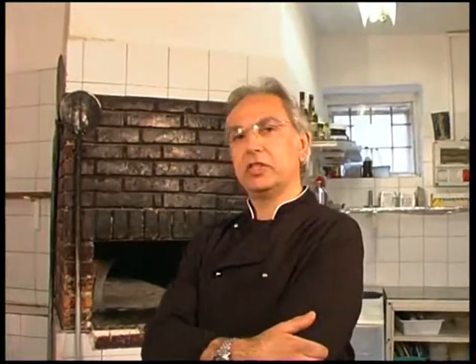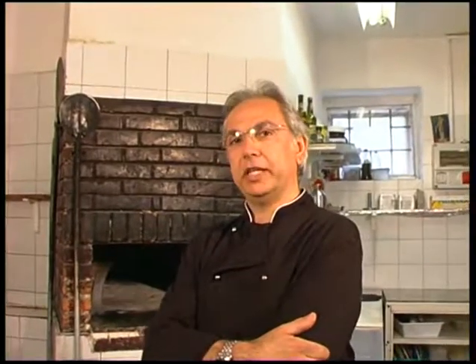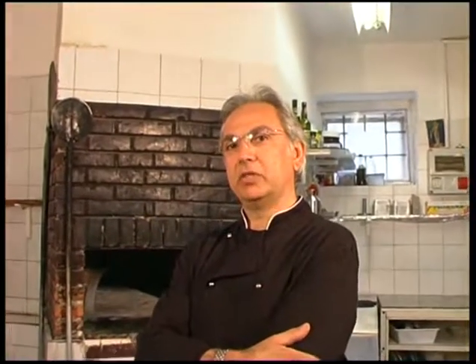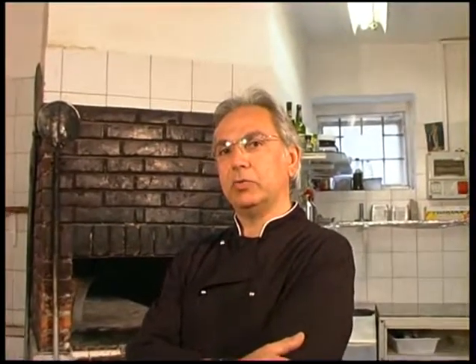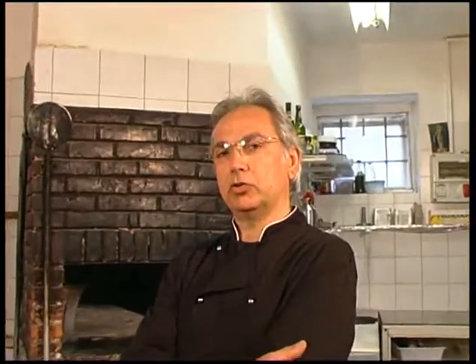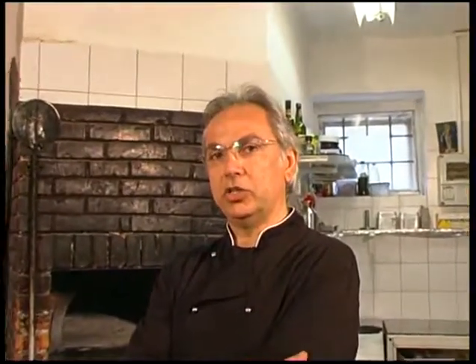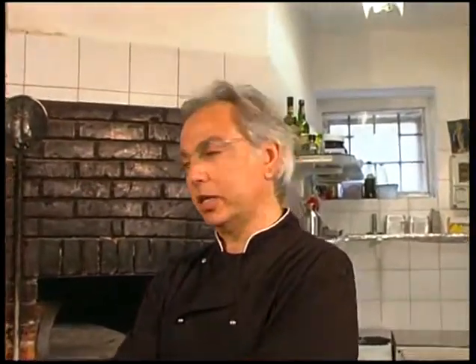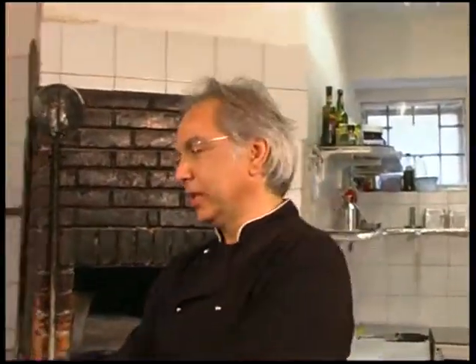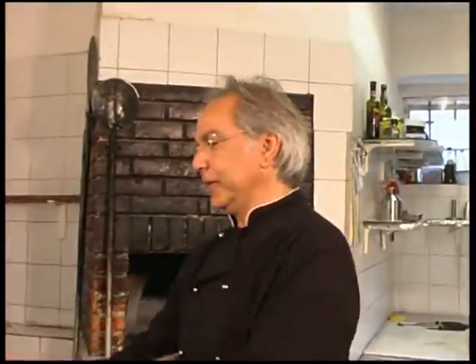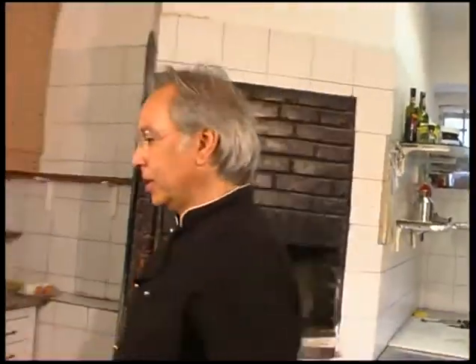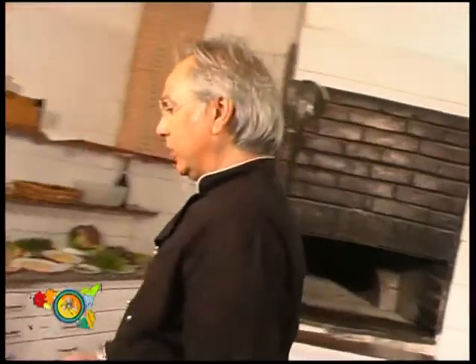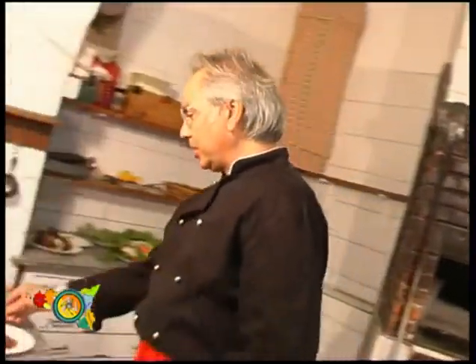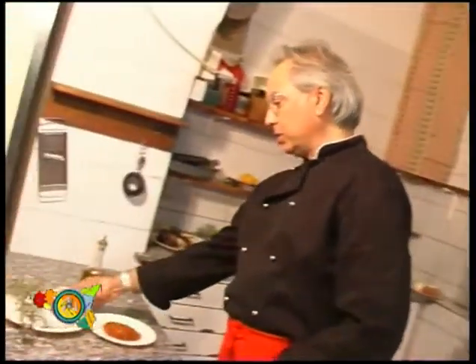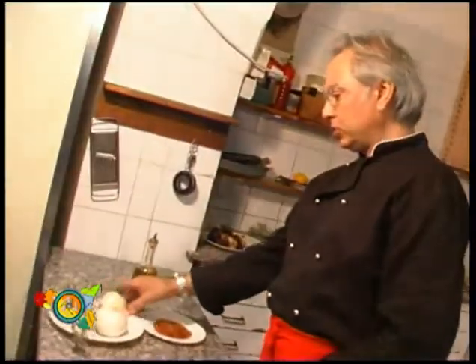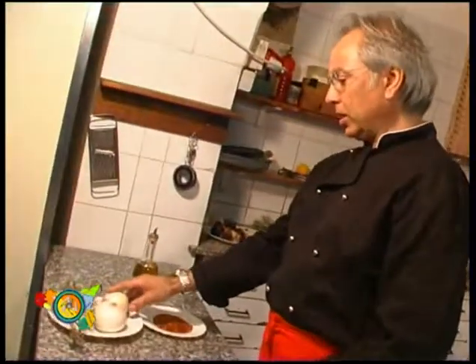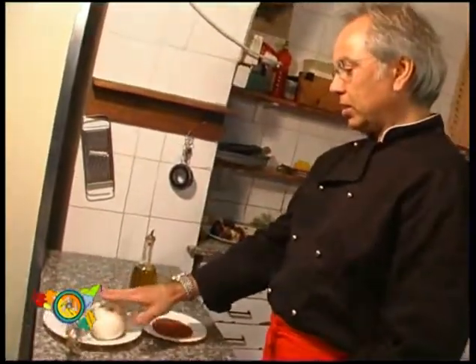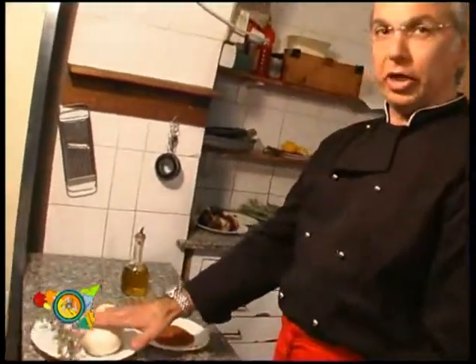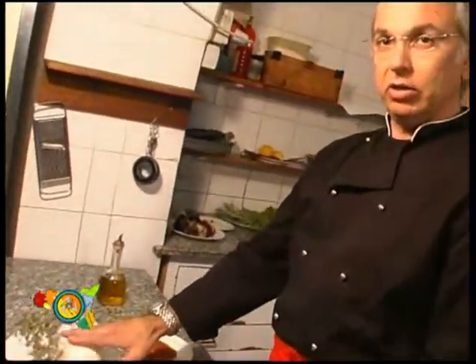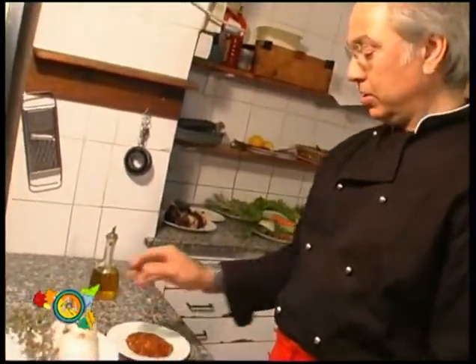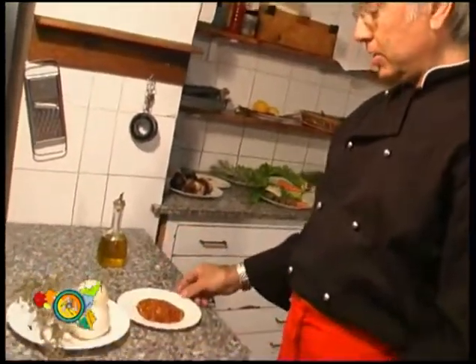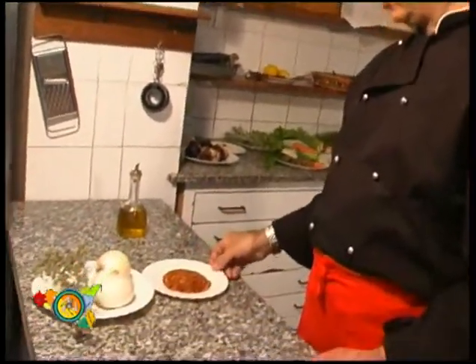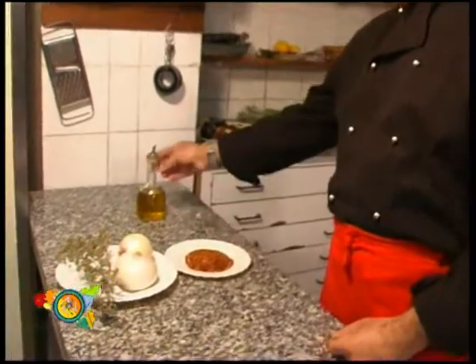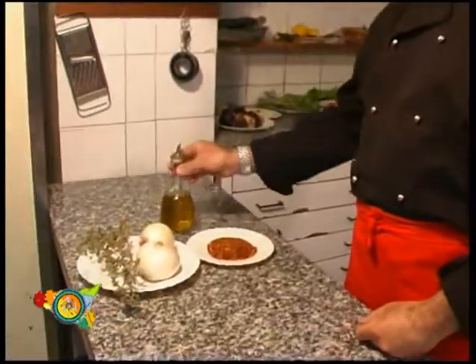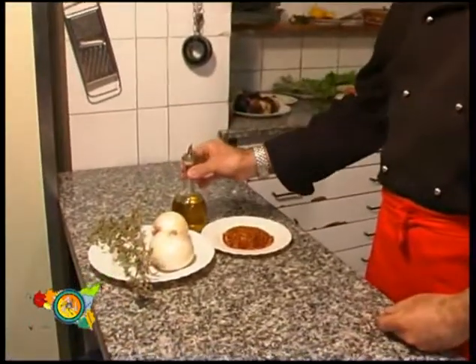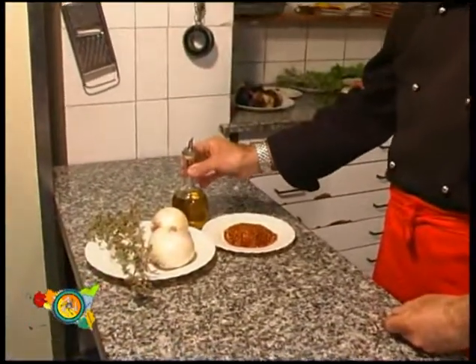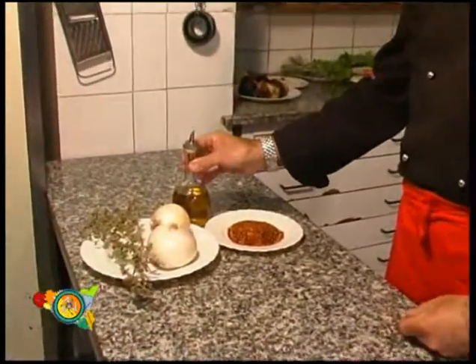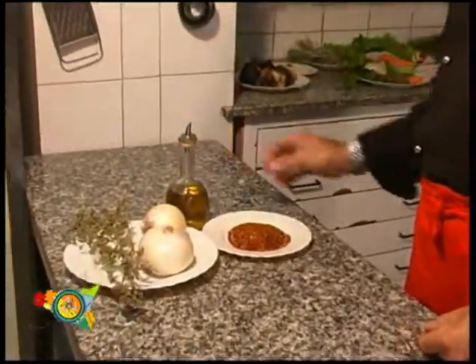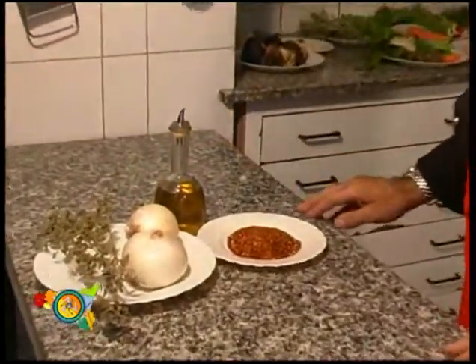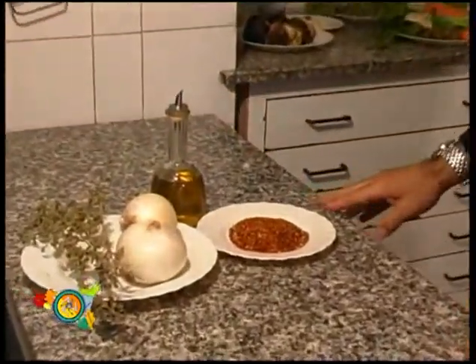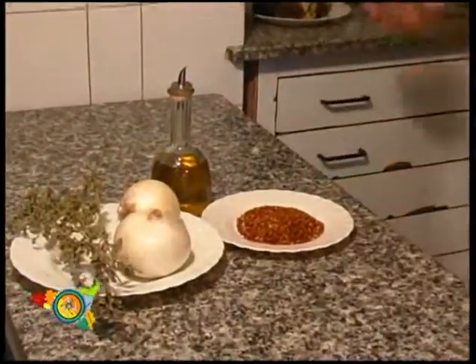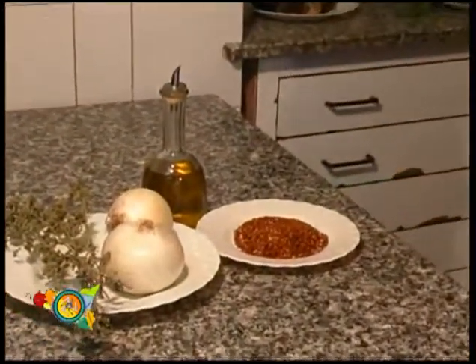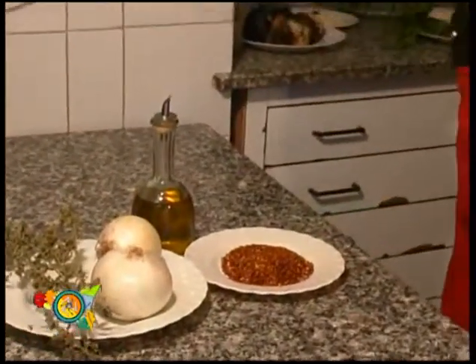Today we cook the roasted onion of Jorahna. The ingredients are onion, wild marjoram, pepper, and oil of first quality olive.